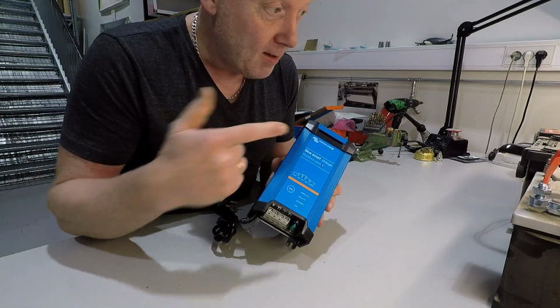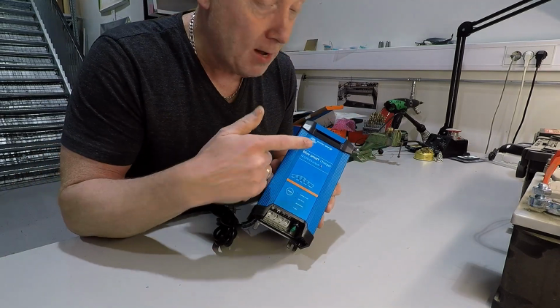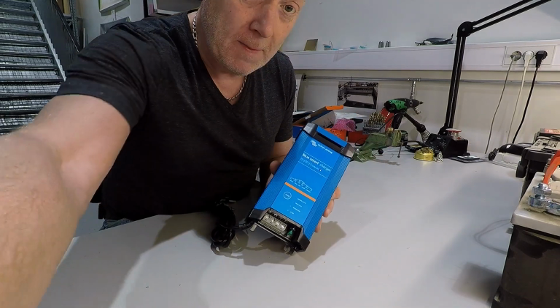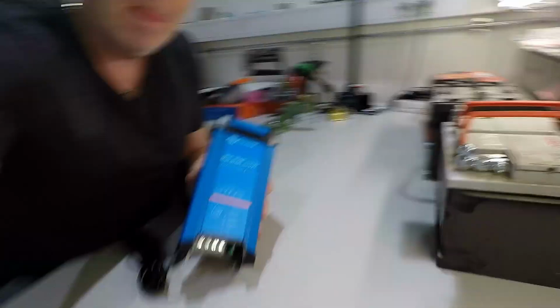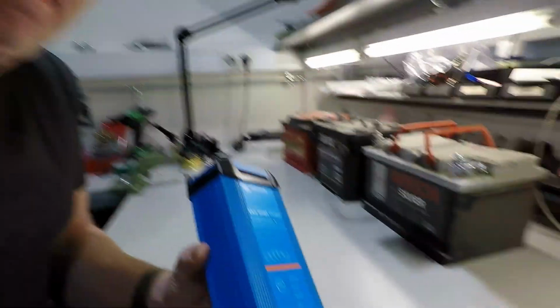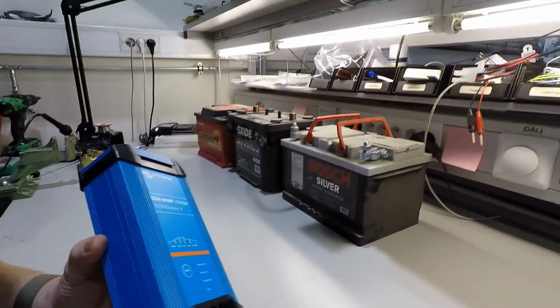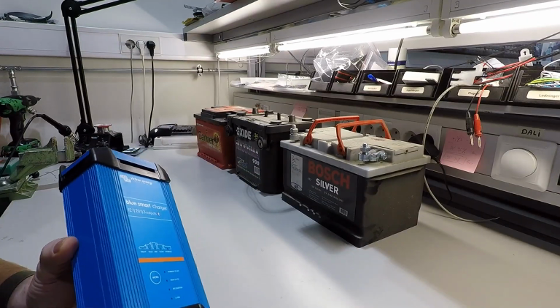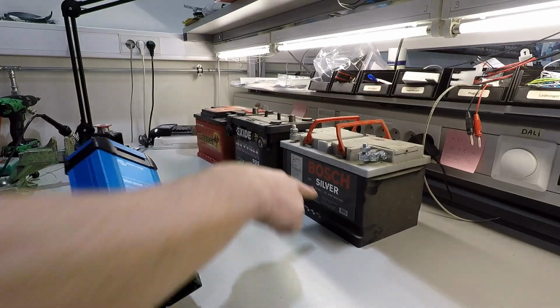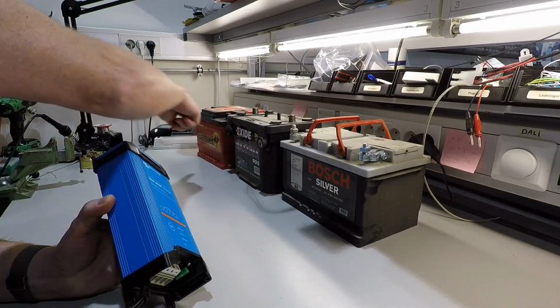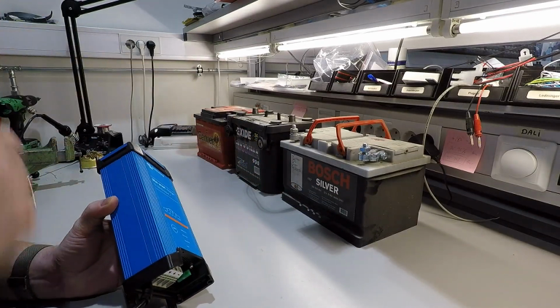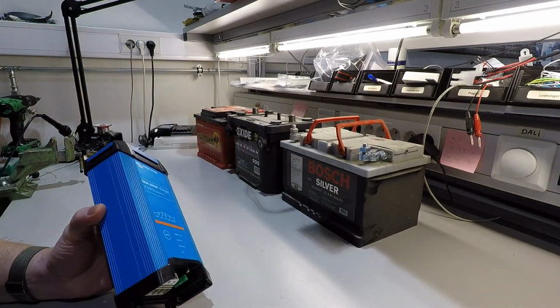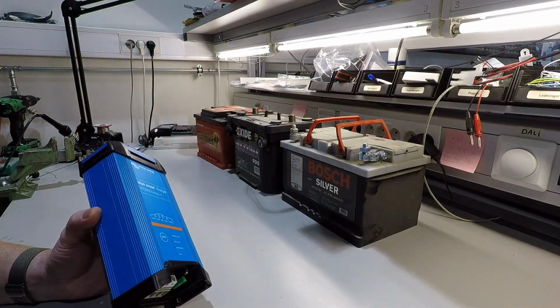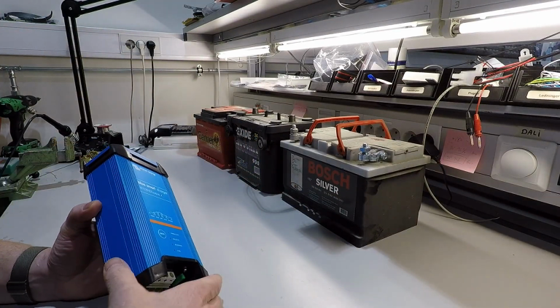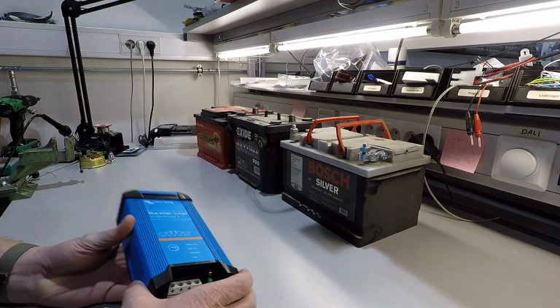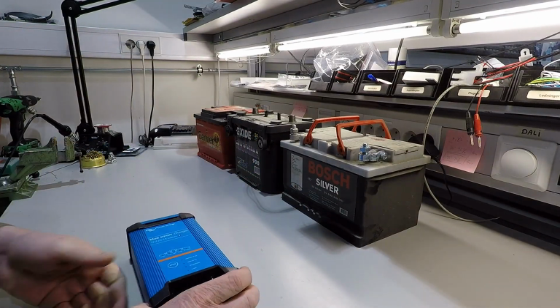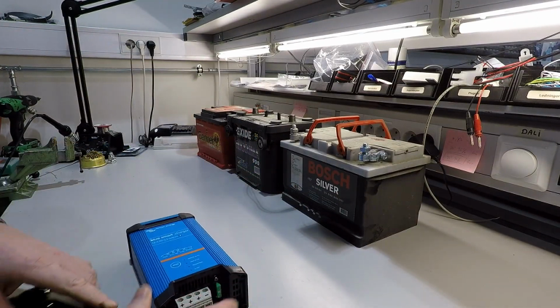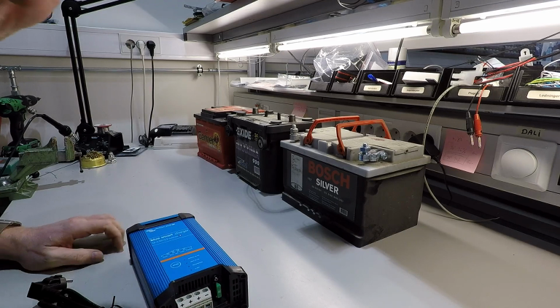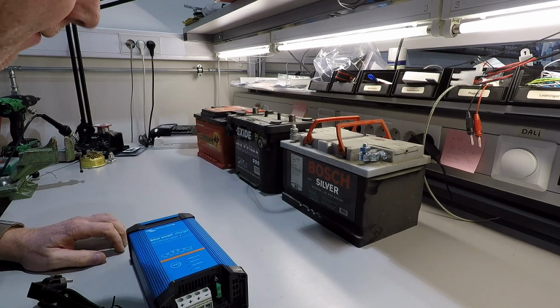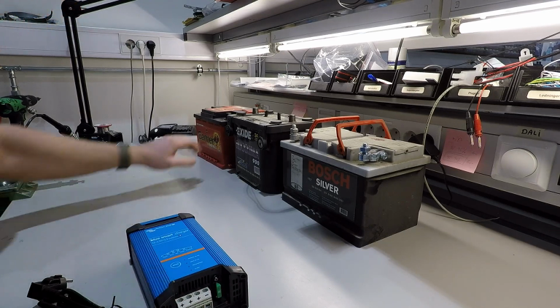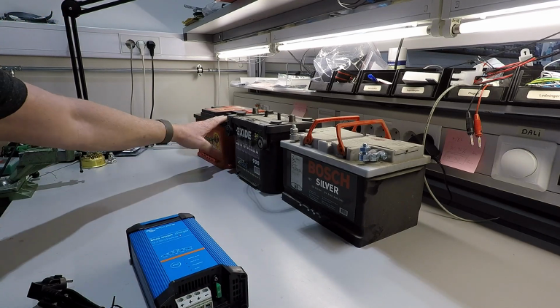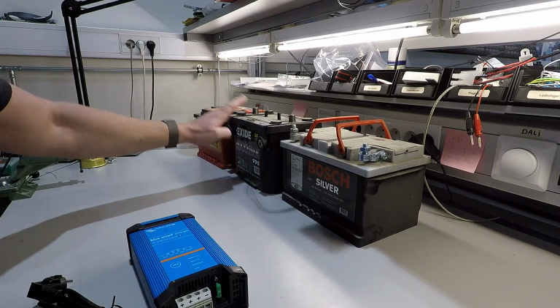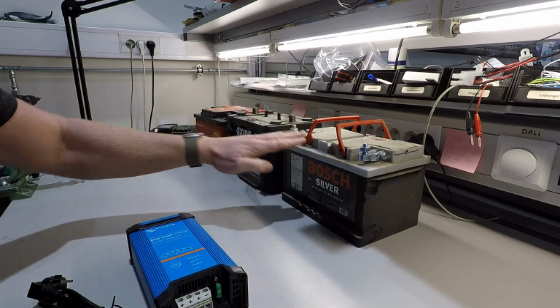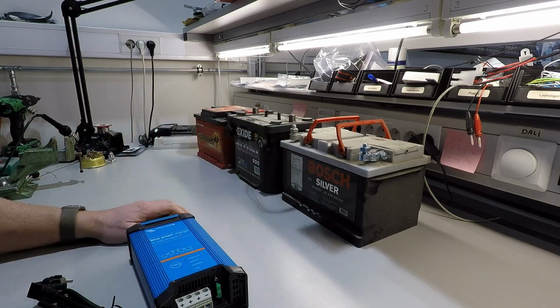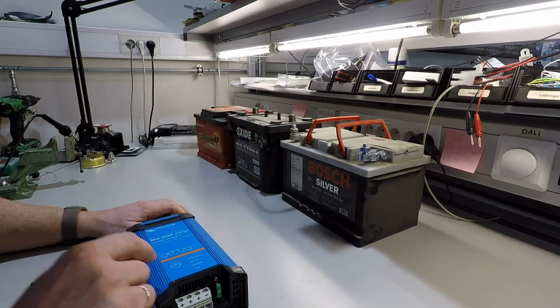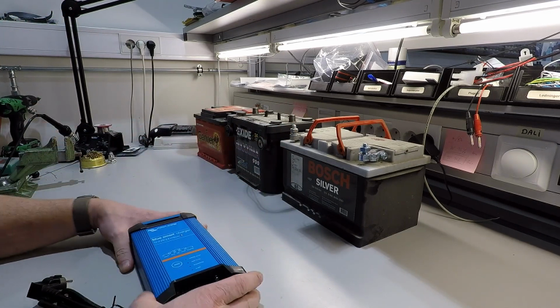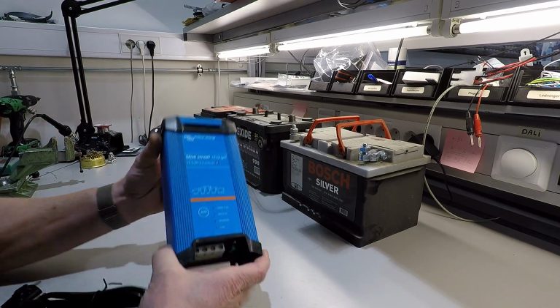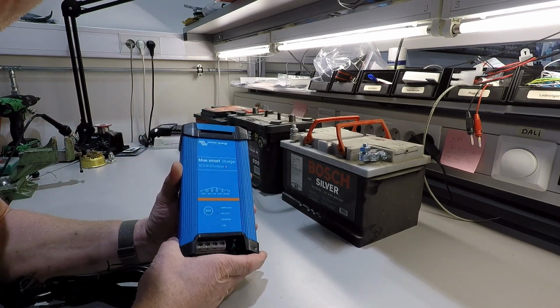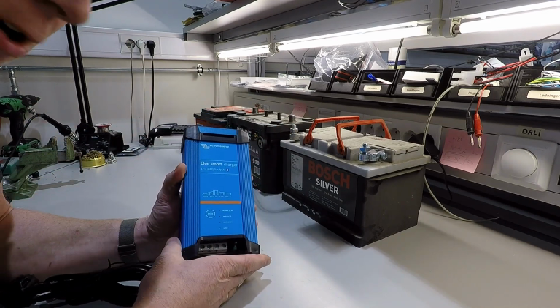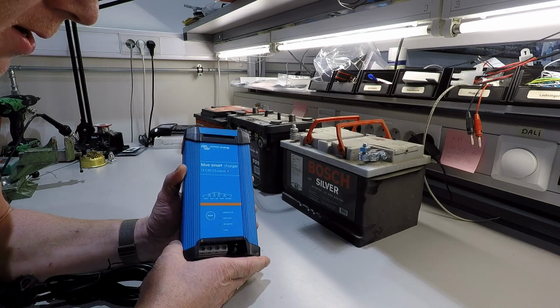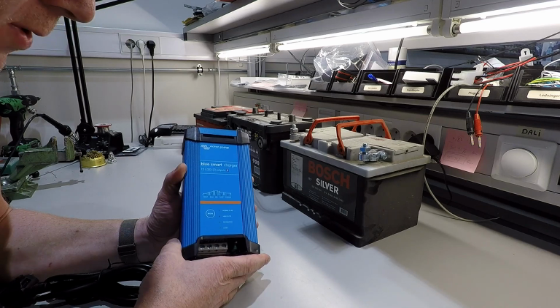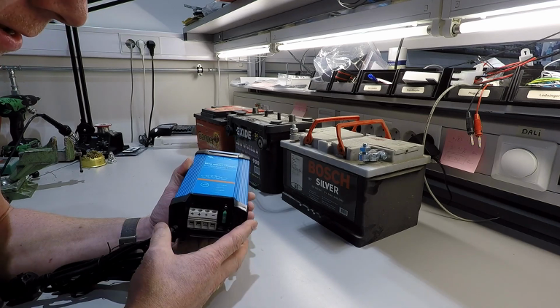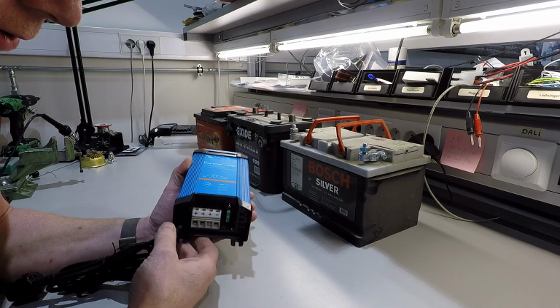Here we have three batteries, all more or less defective. Let's see how the charger copes with the load of them.